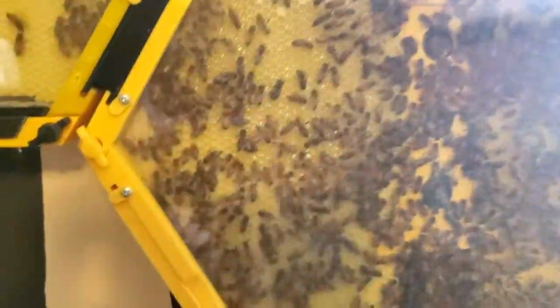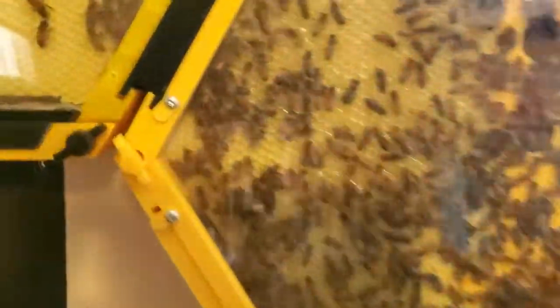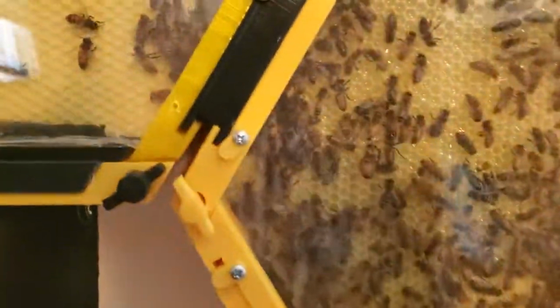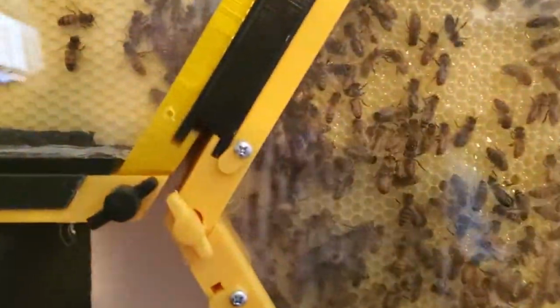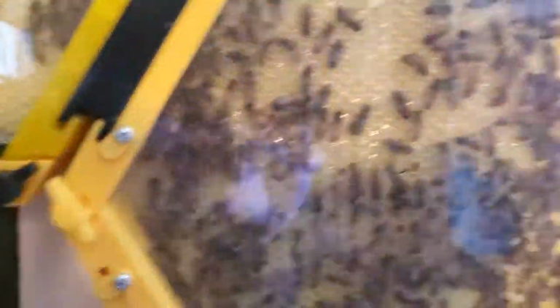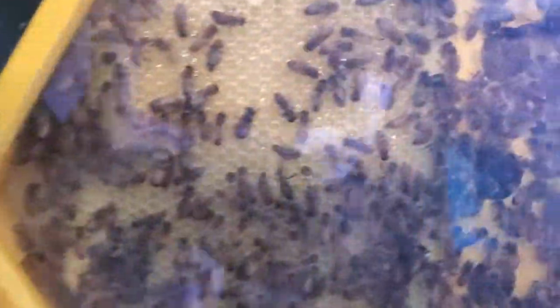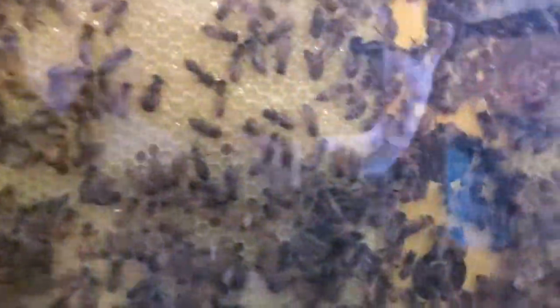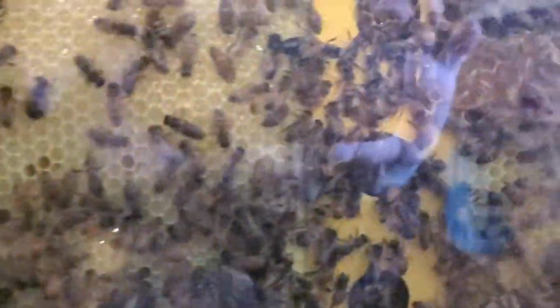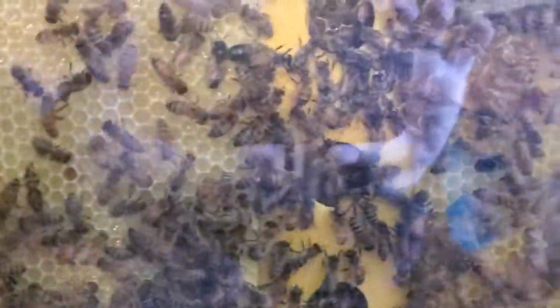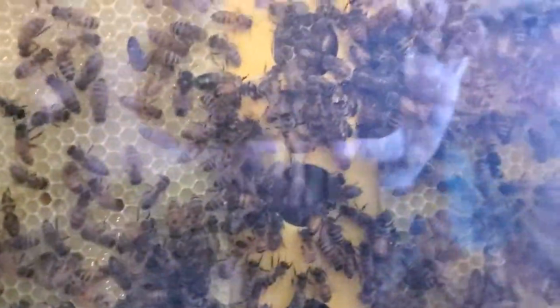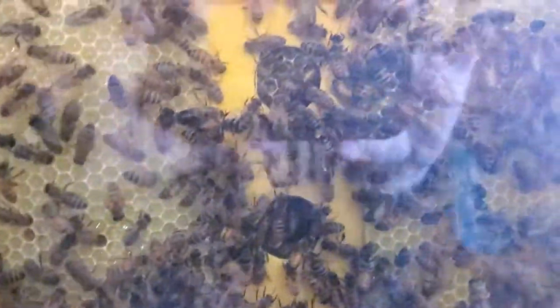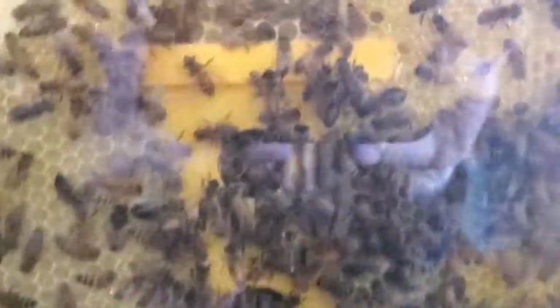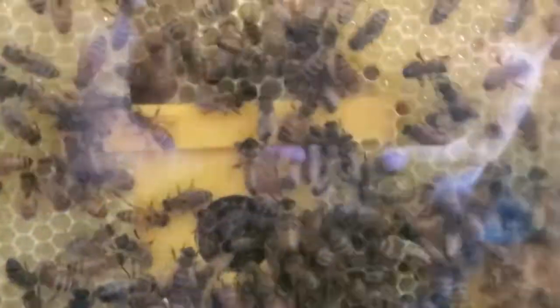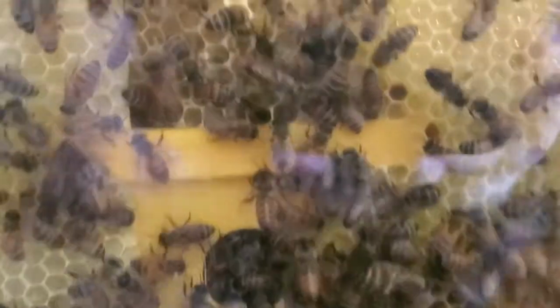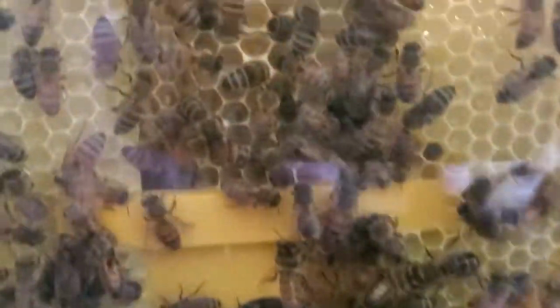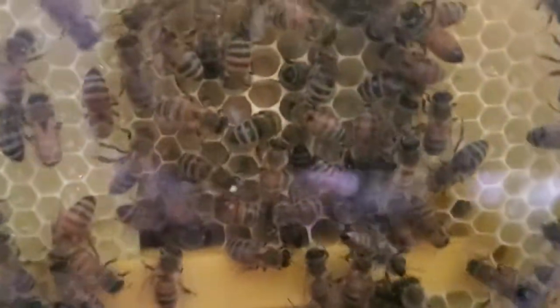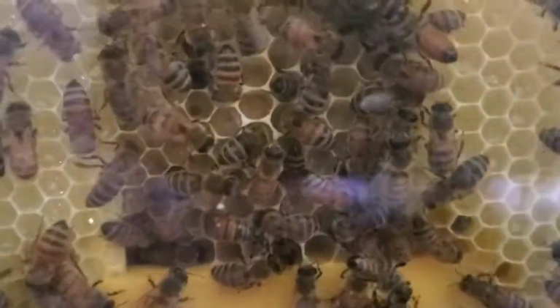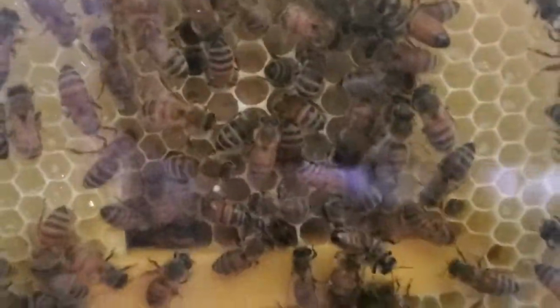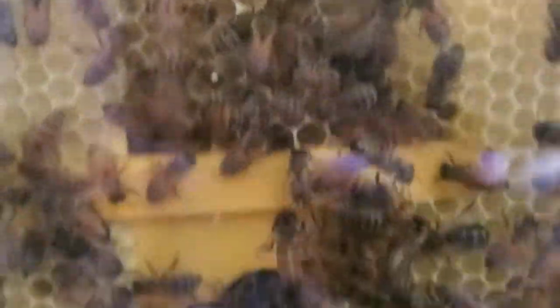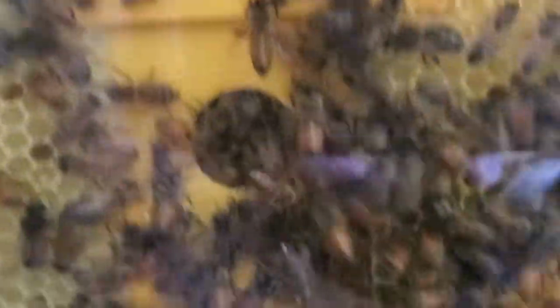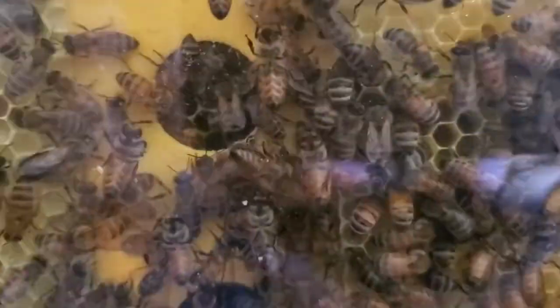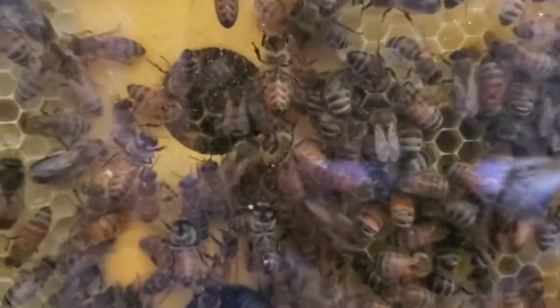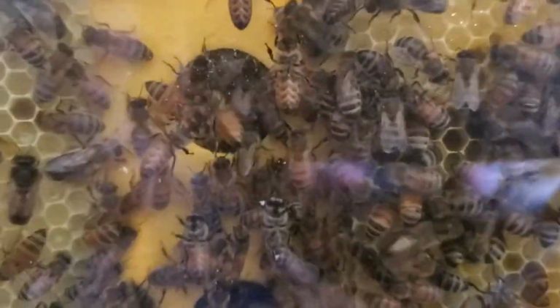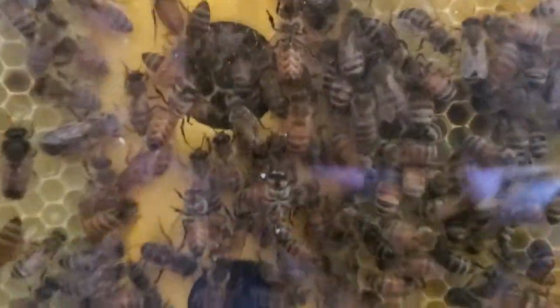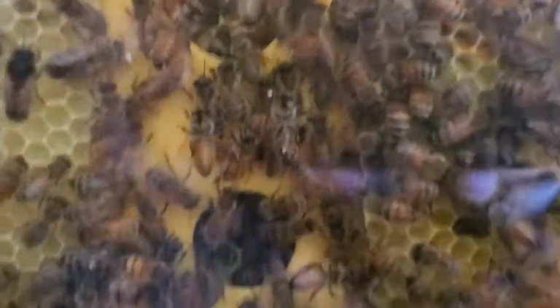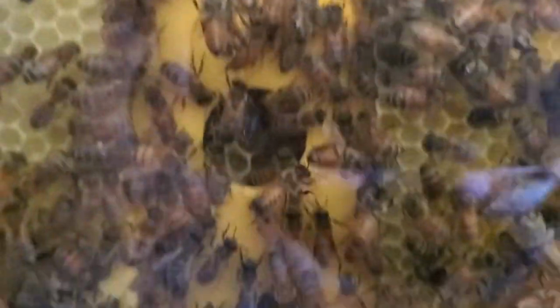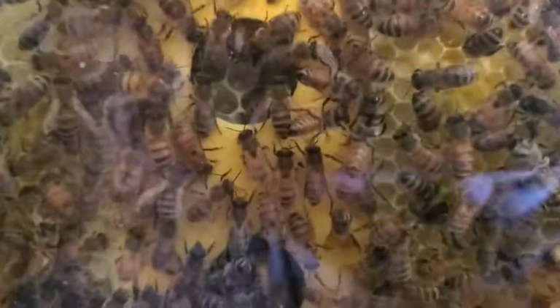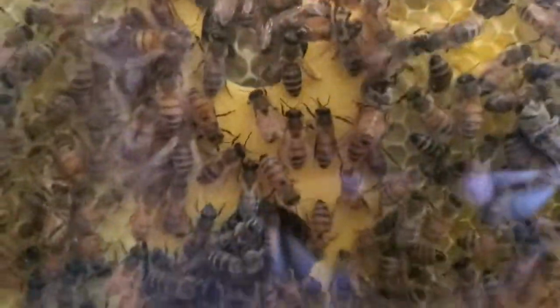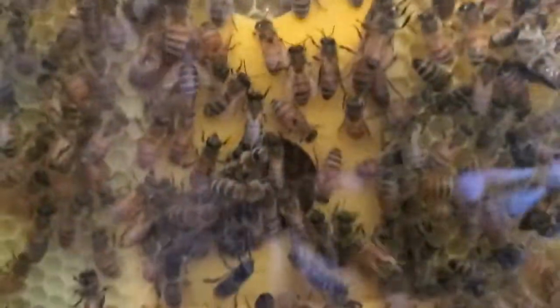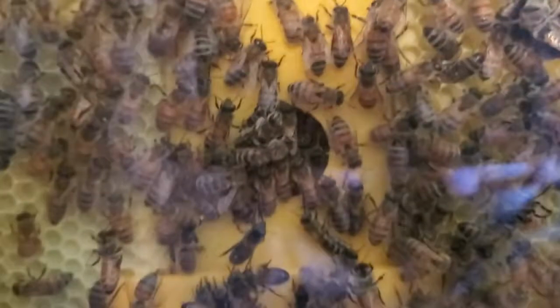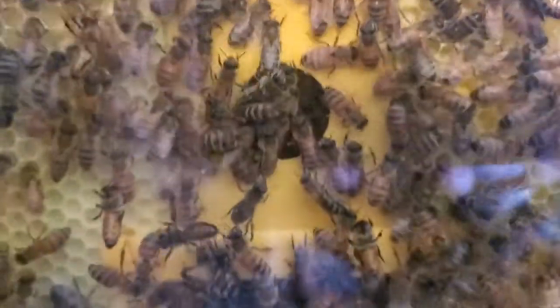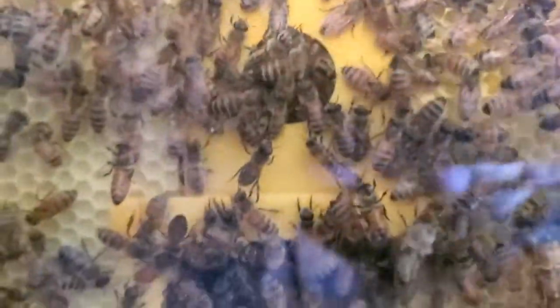I haven't found the queen yet. I think she's still in the back. It's hard to see back behind here but there are two layers back there that you can't see.